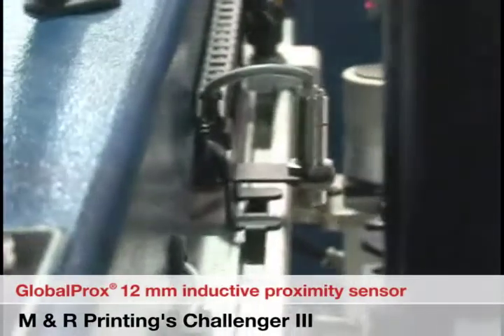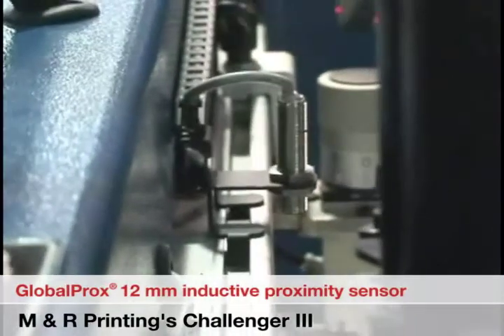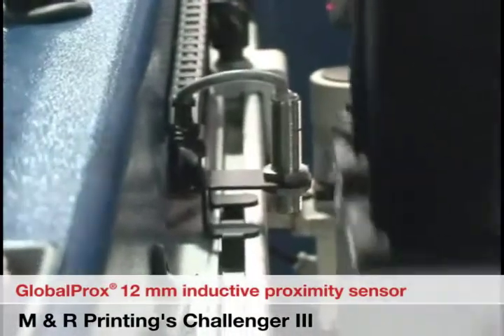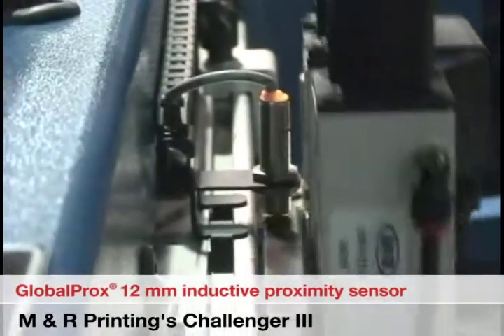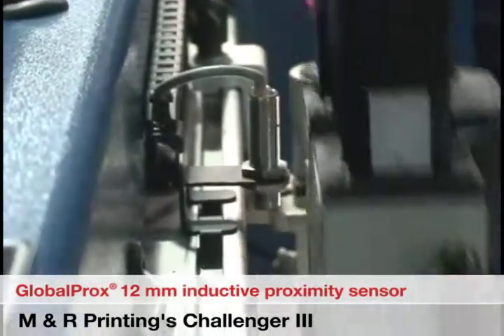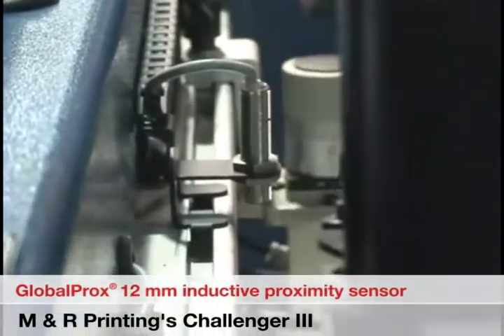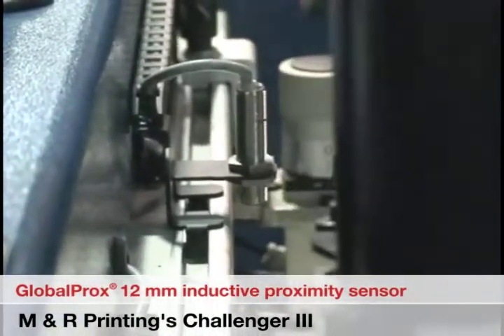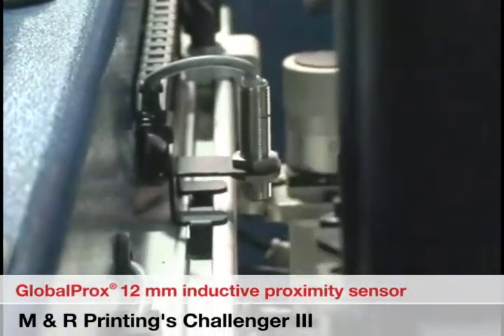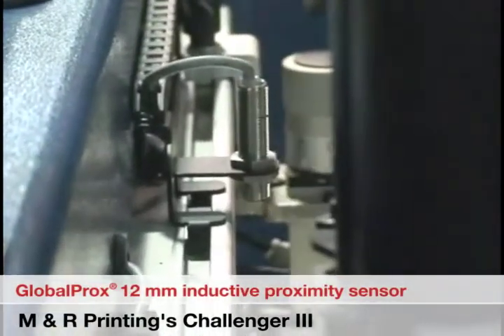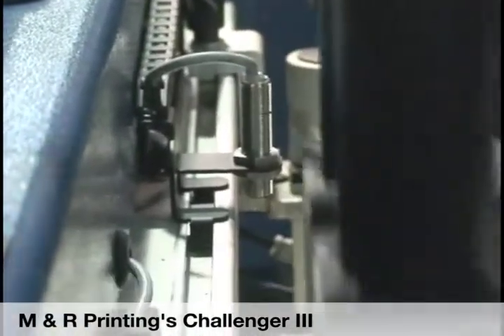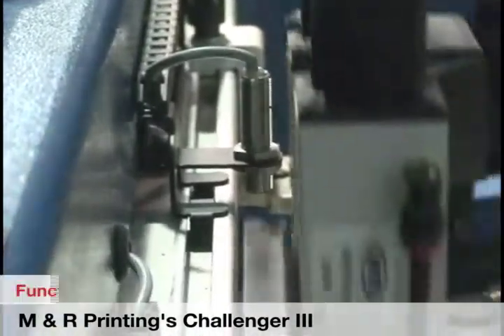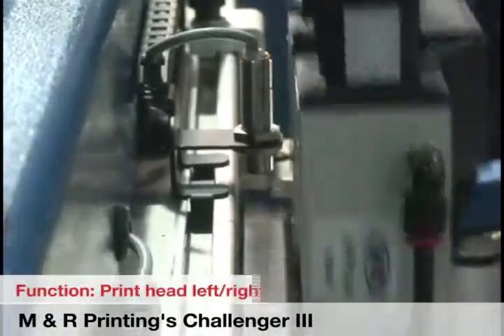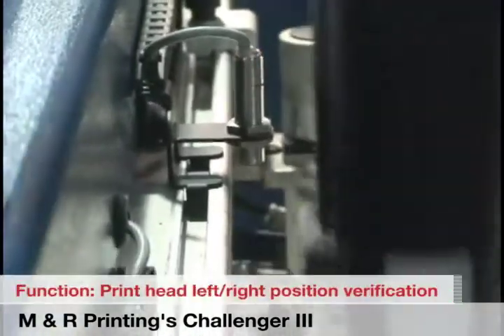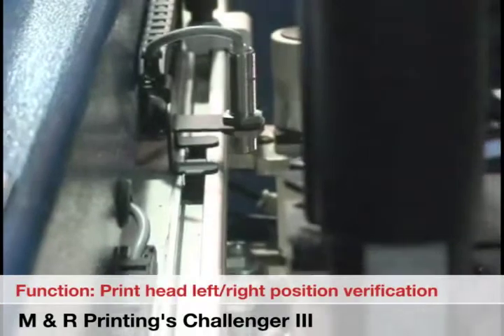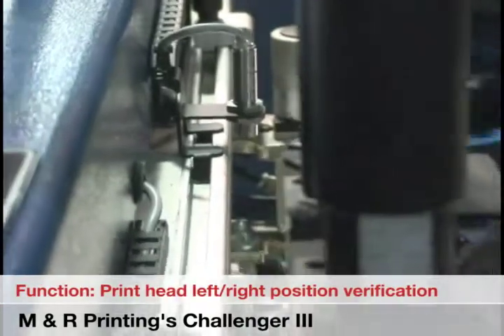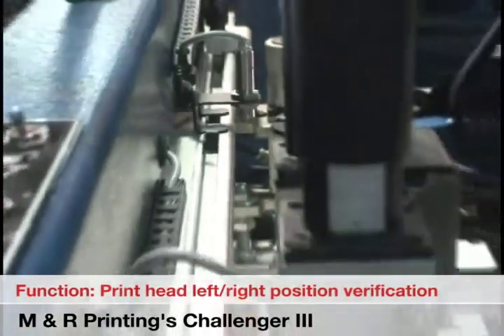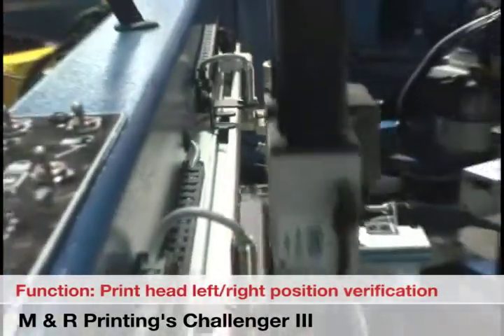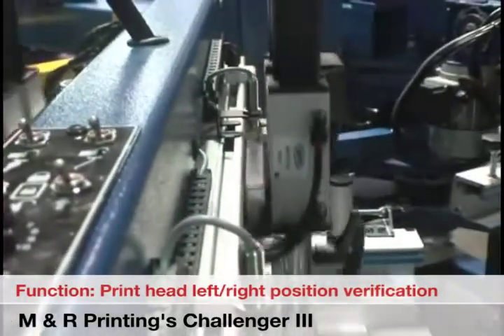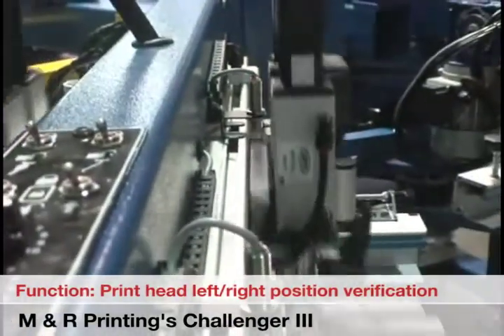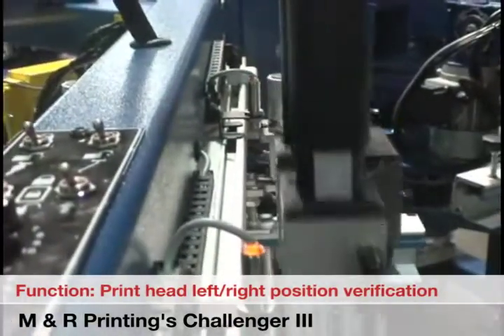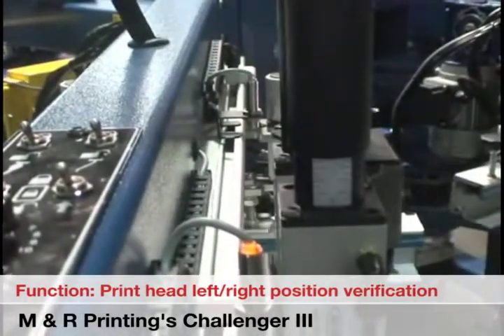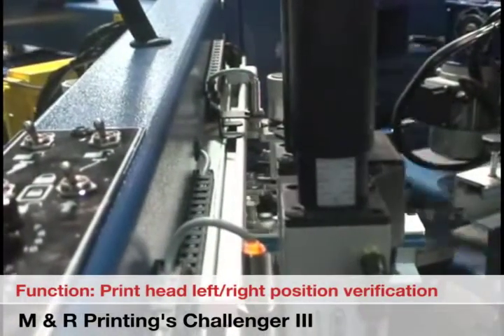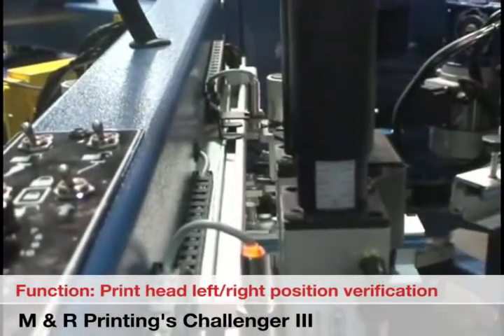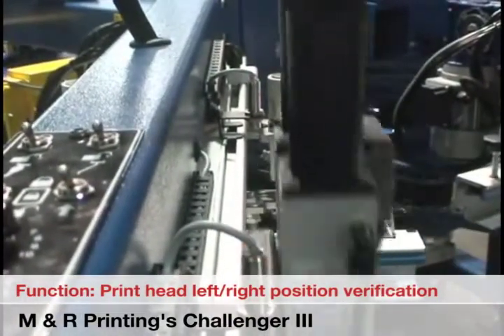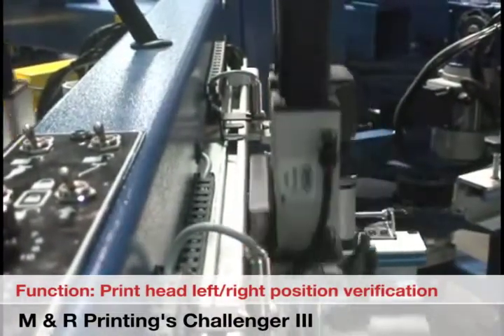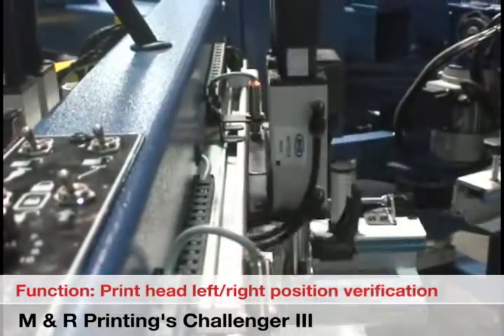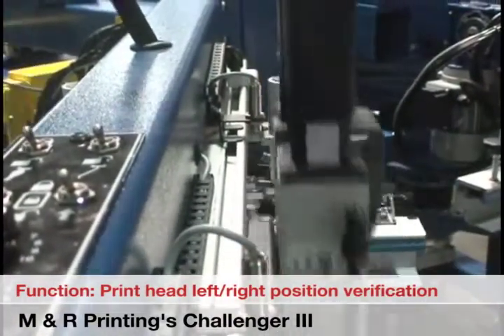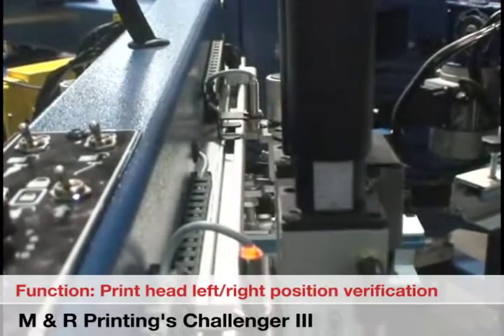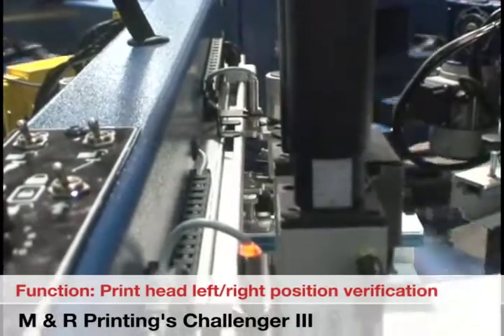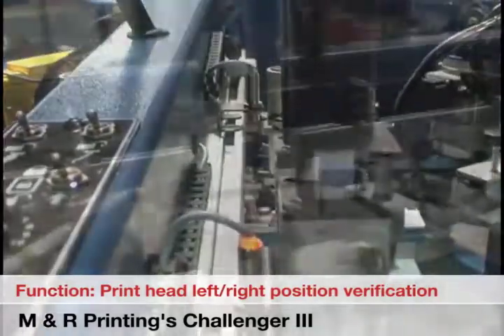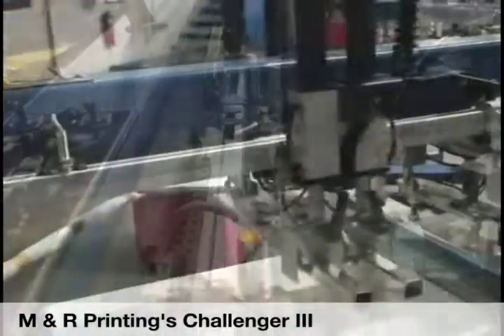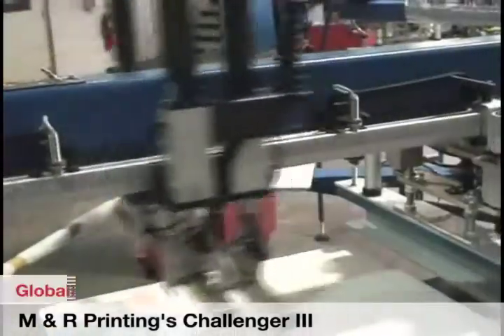In this first application, the sensor's function is to verify the print heads' left and right travel limits. The Globaprox's reliability and repeatability are two key features for its use.